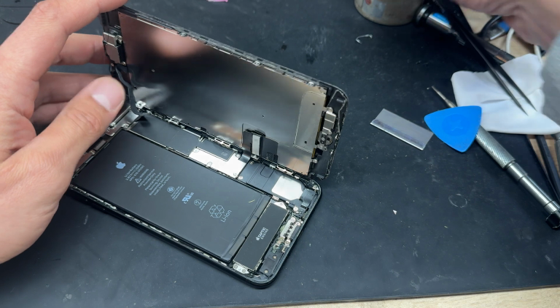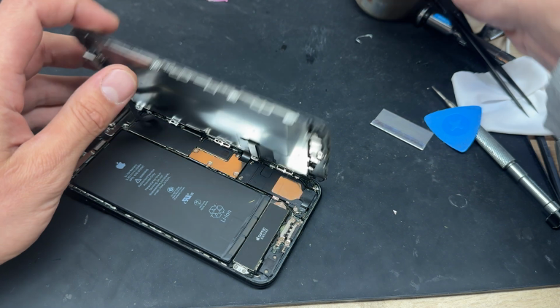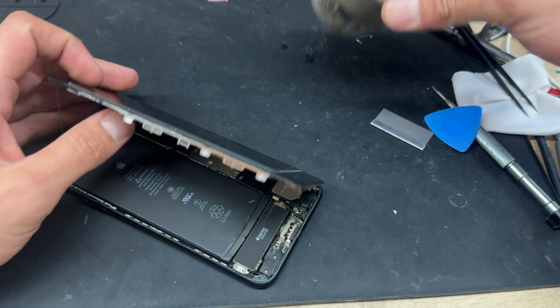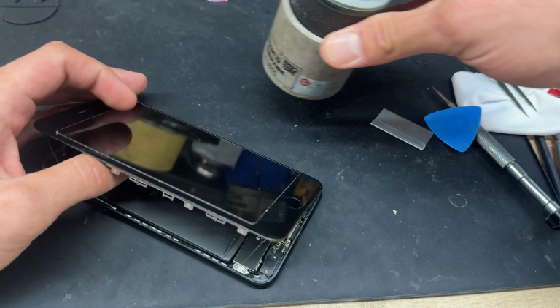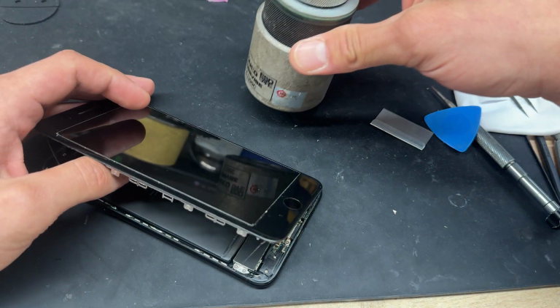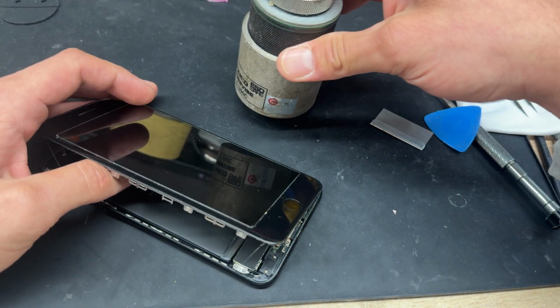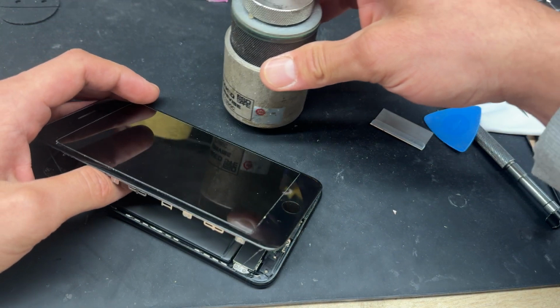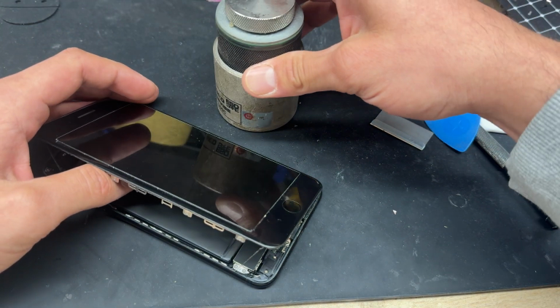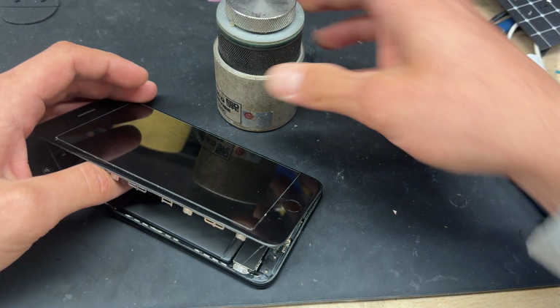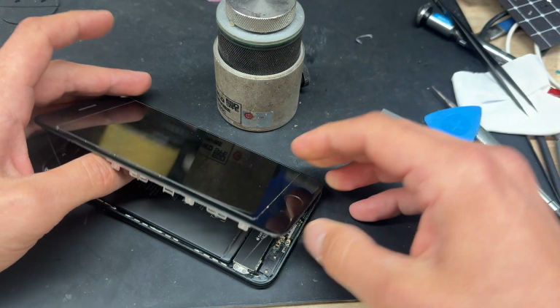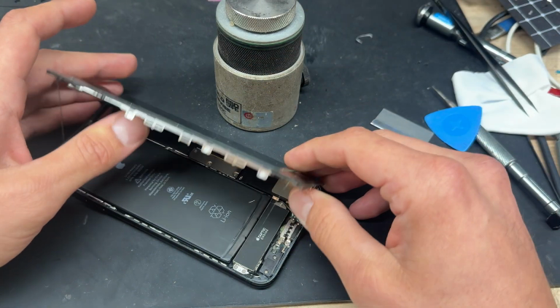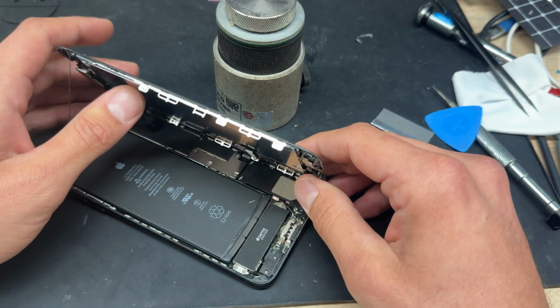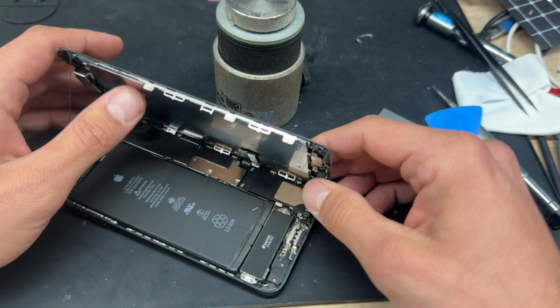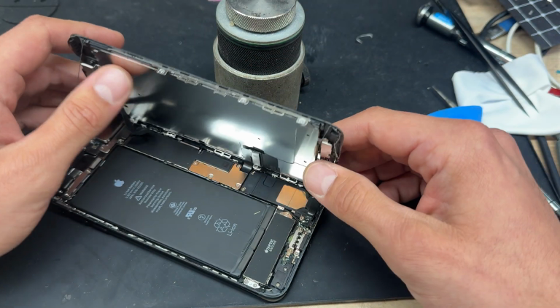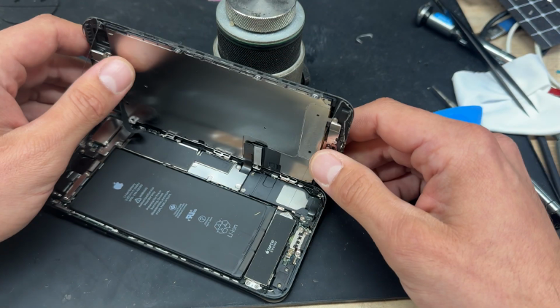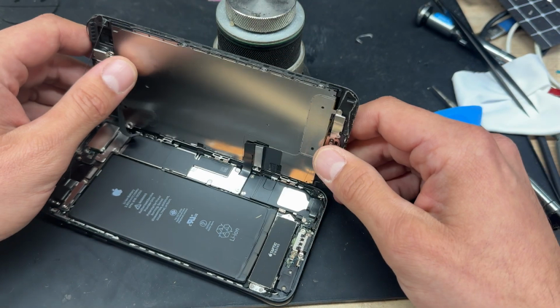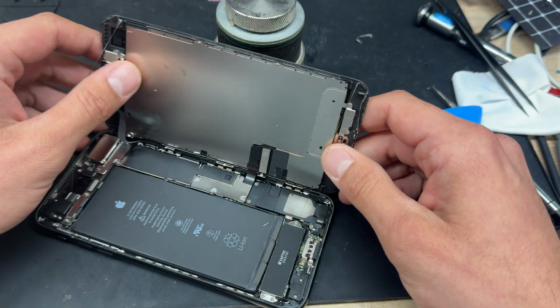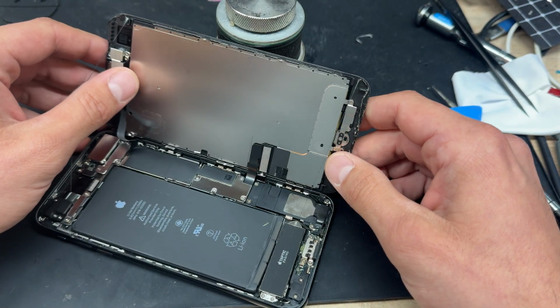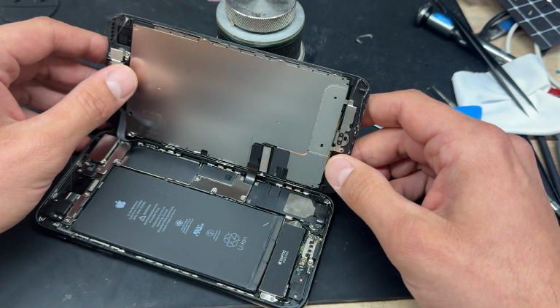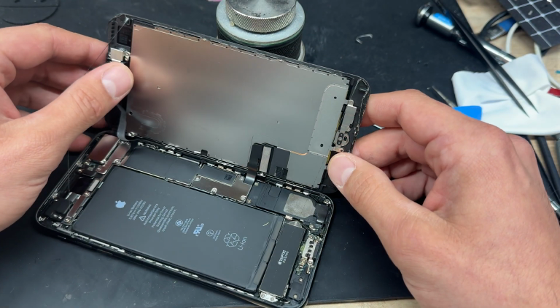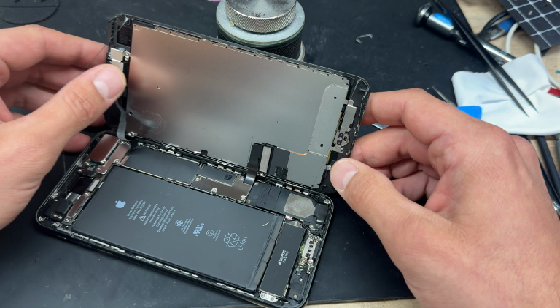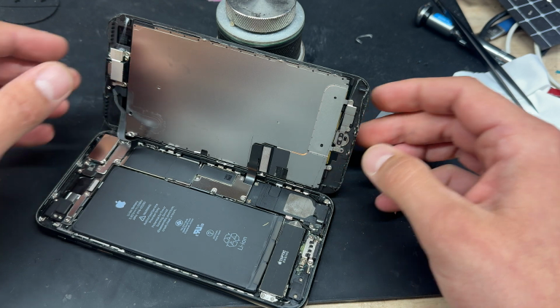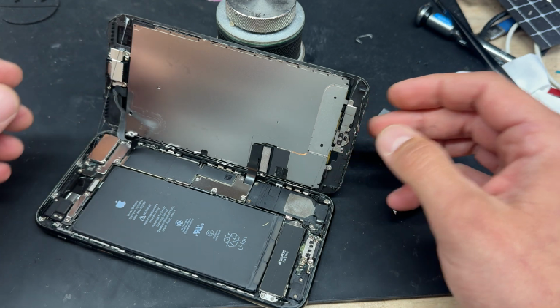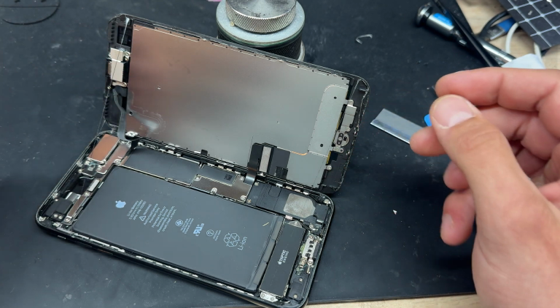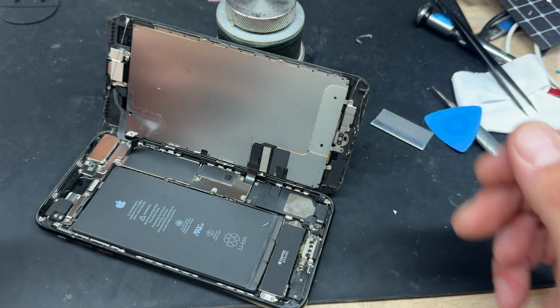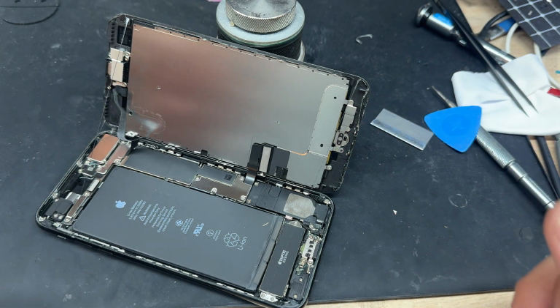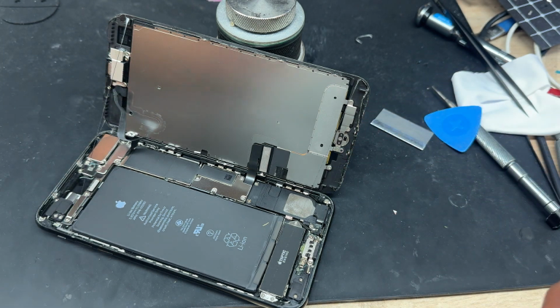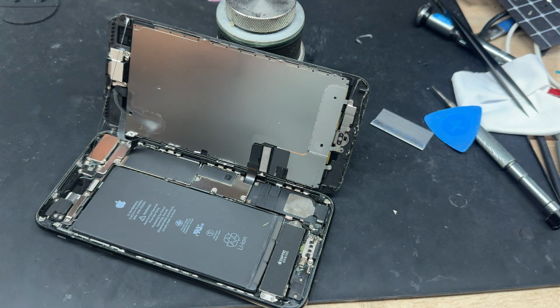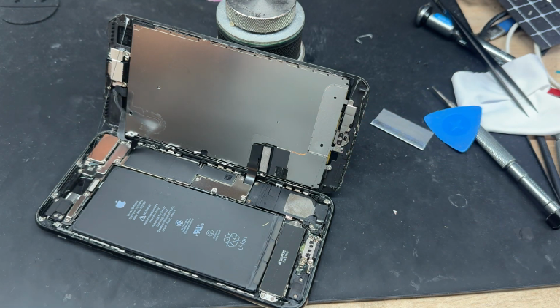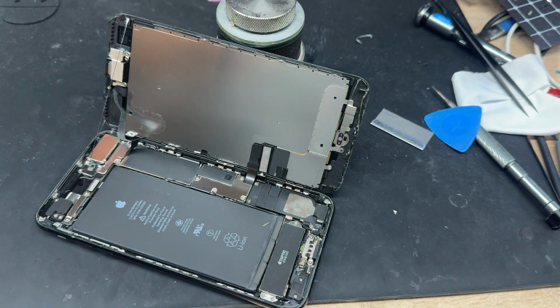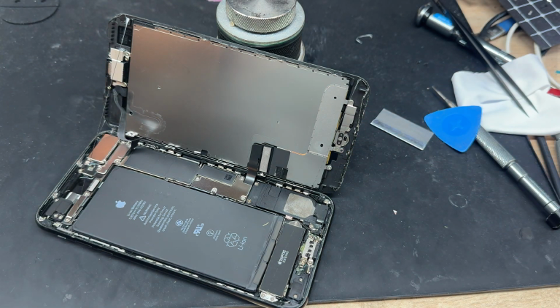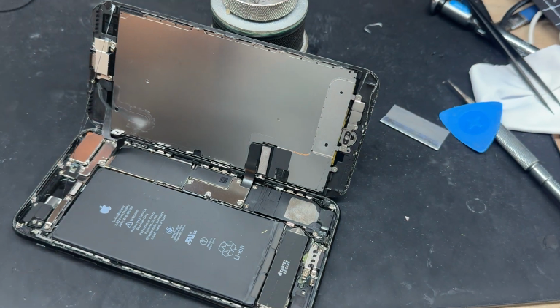It'll help if you pop a weighted object behind the screen. I've got this little PCB holder that does the trick nicely. If you don't have one of those, a mug will do perfectly well.